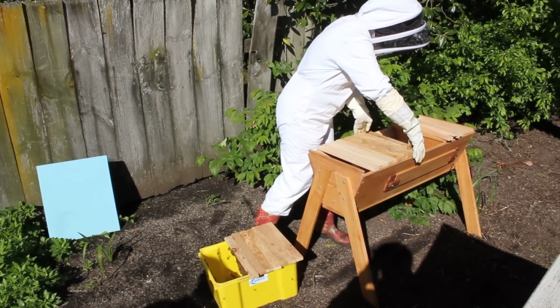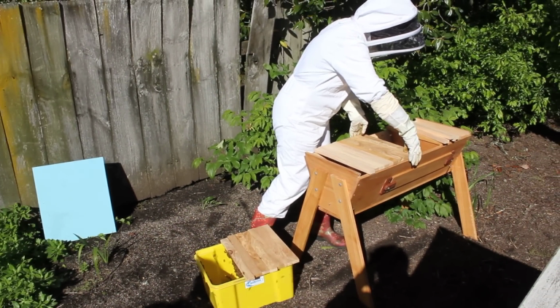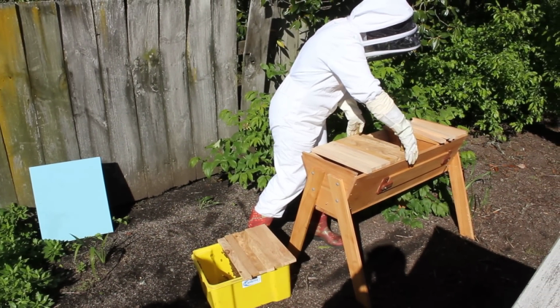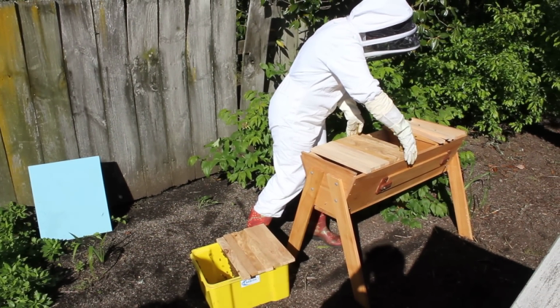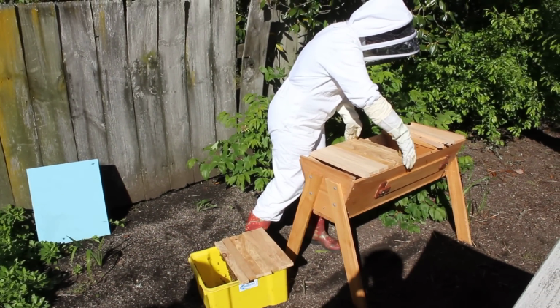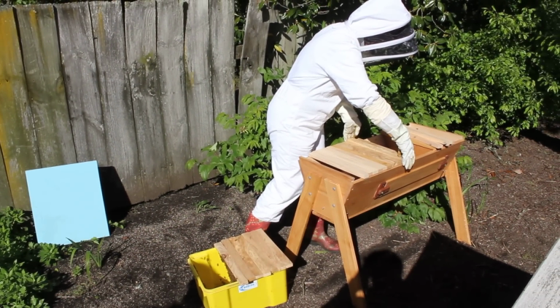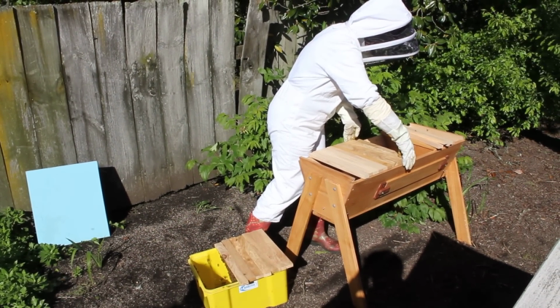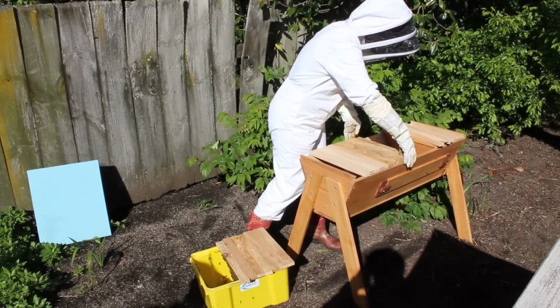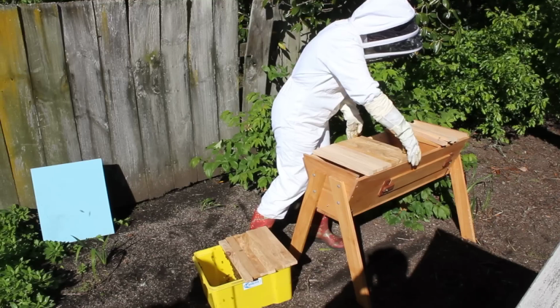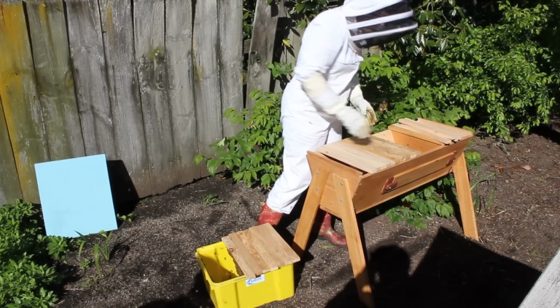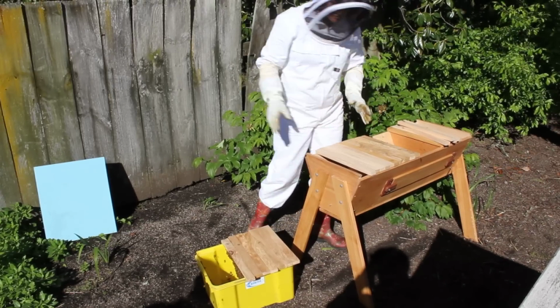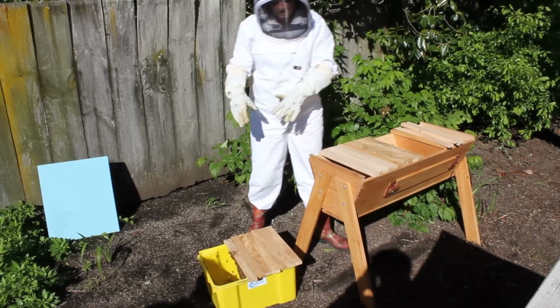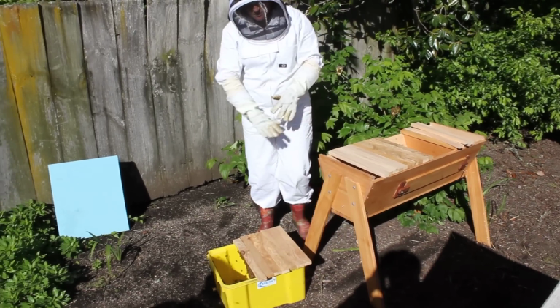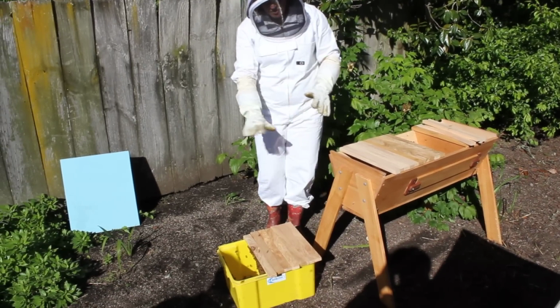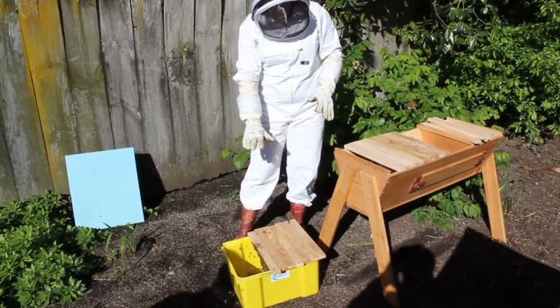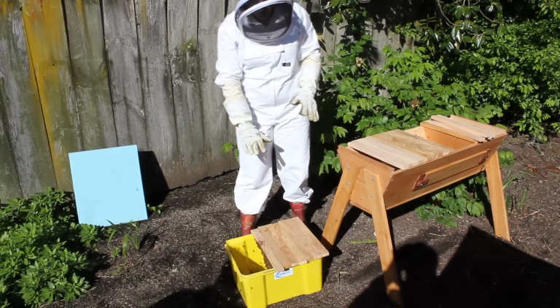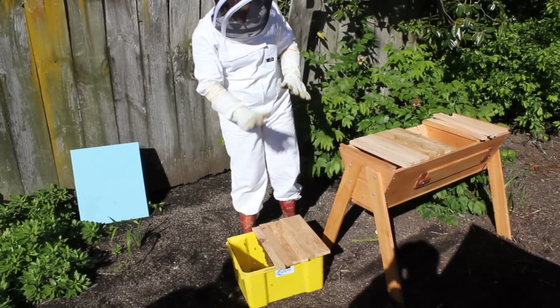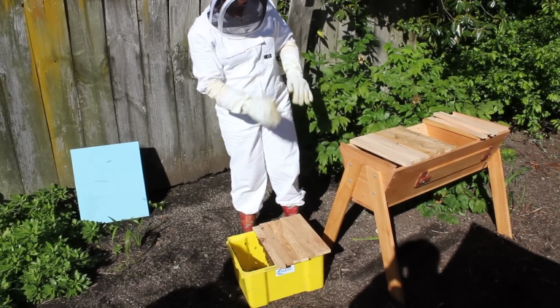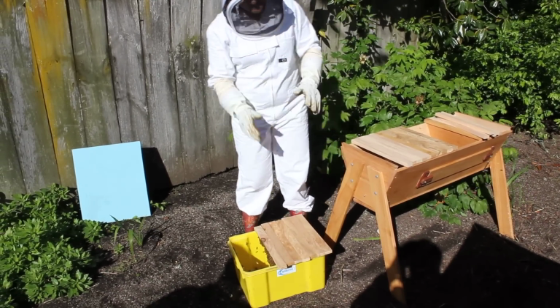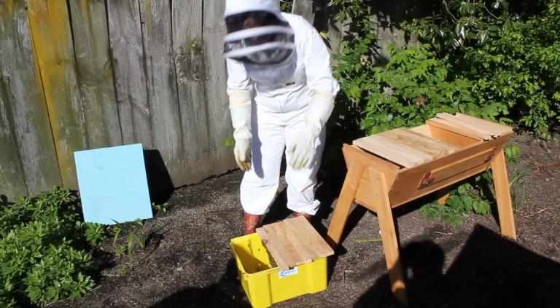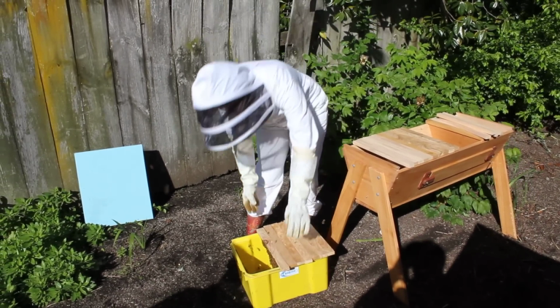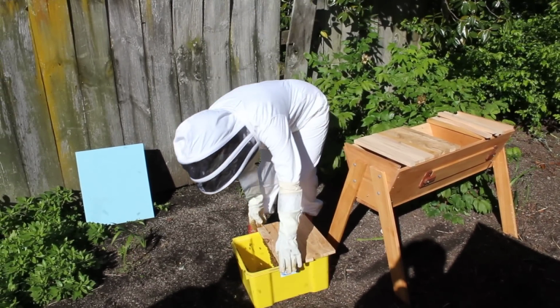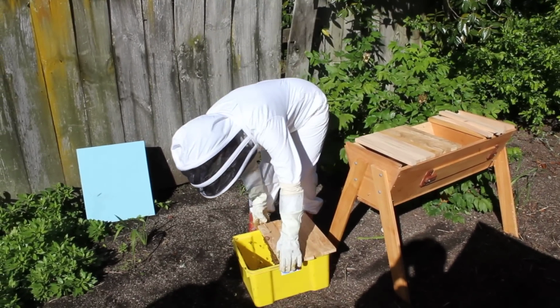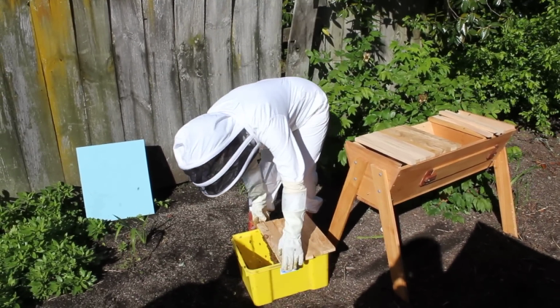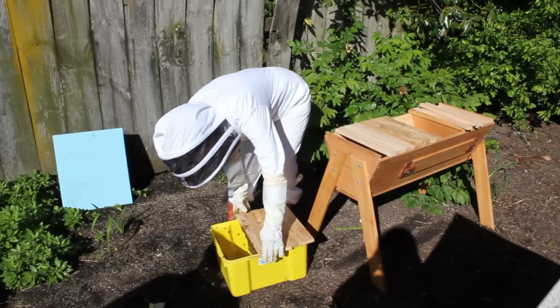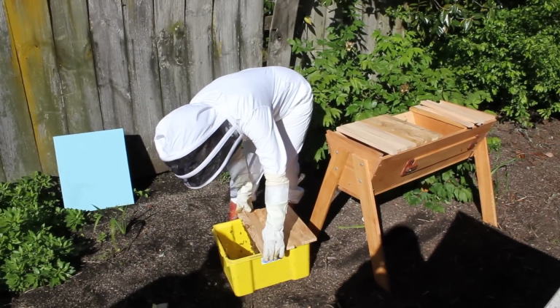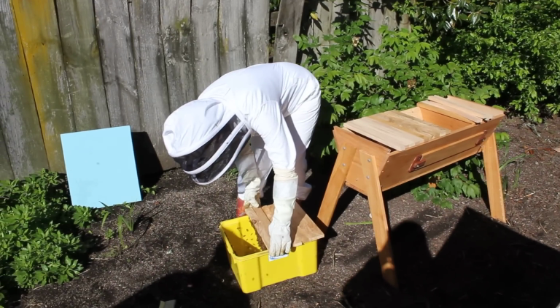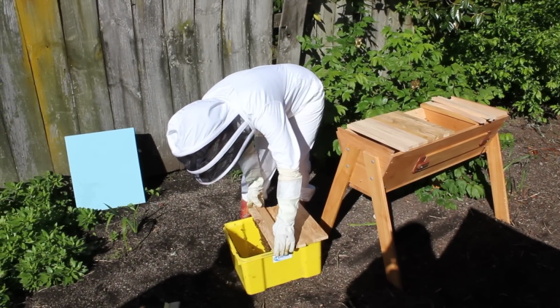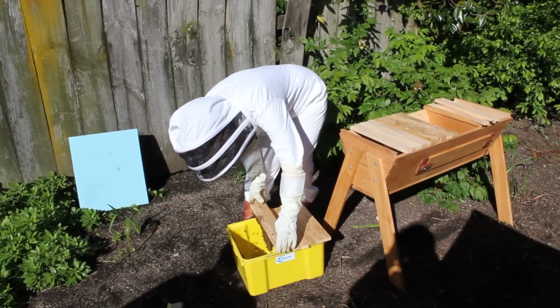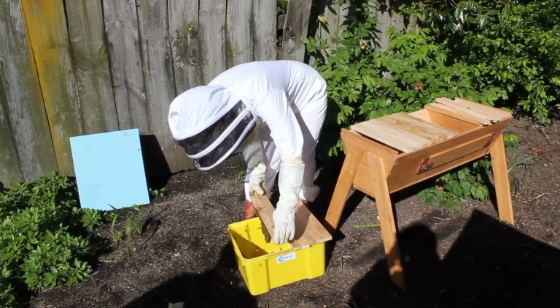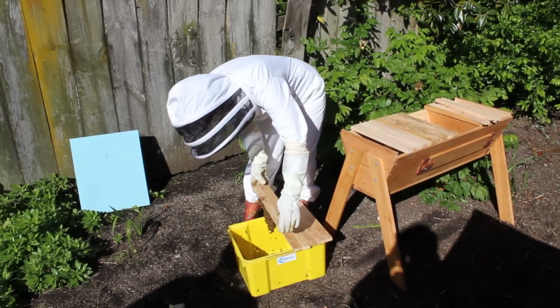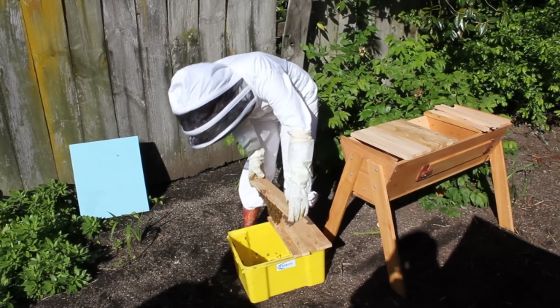Nice big swarm. That's why it's so good when you catch the swarm to put the top bars over that box, and then straight away they're into building their comb.